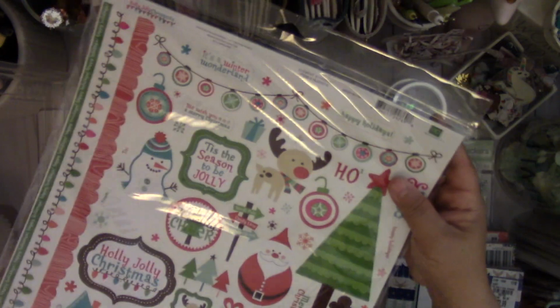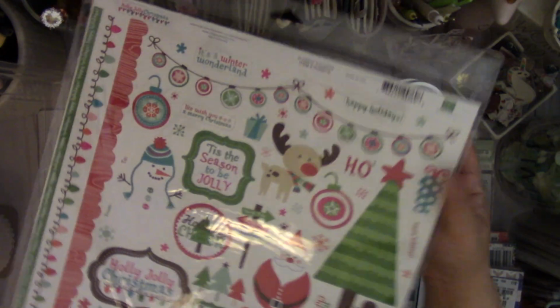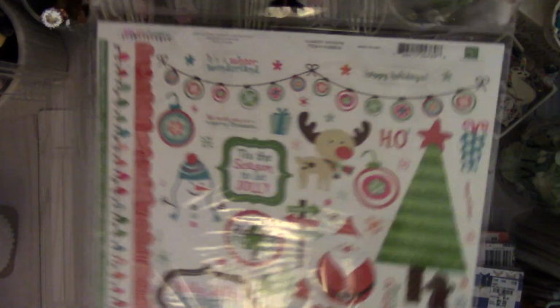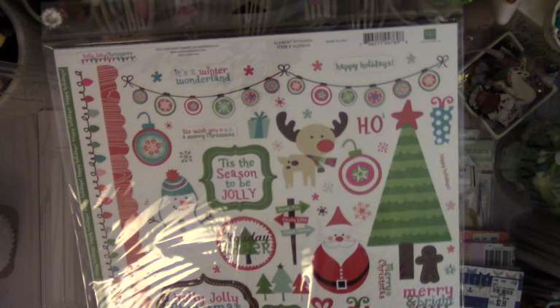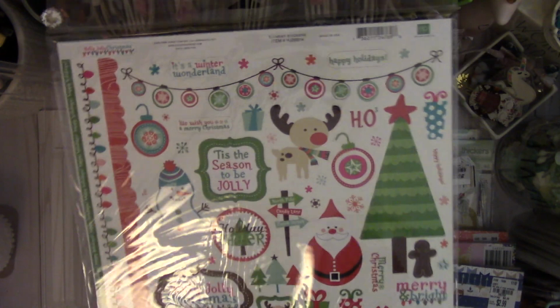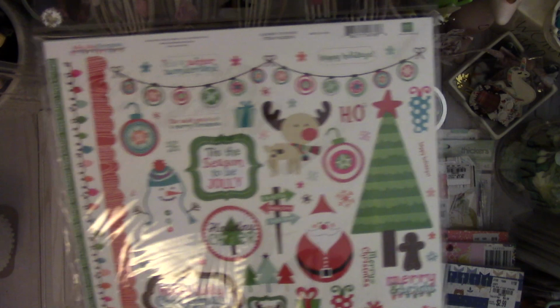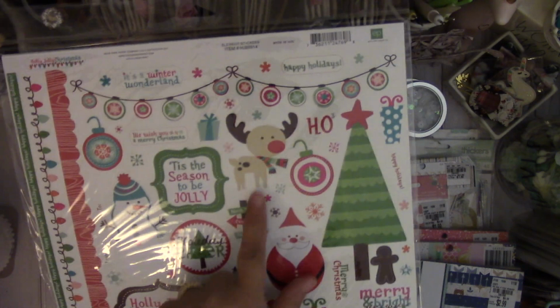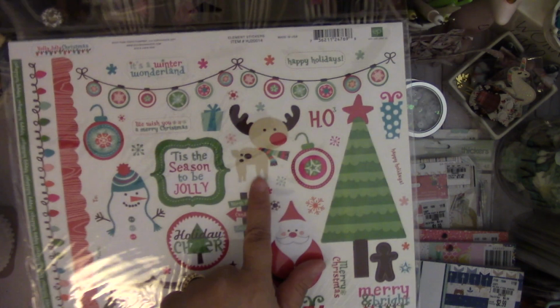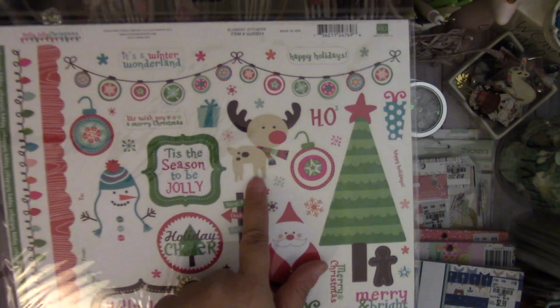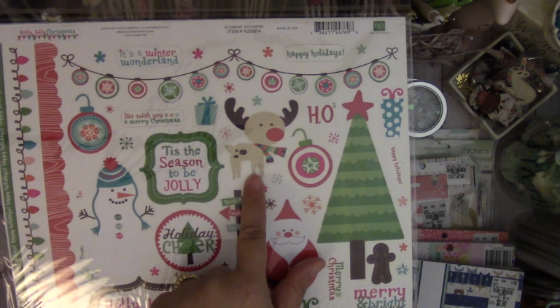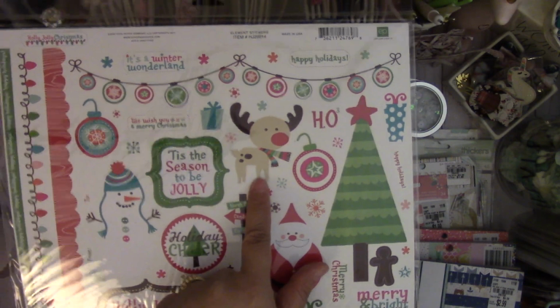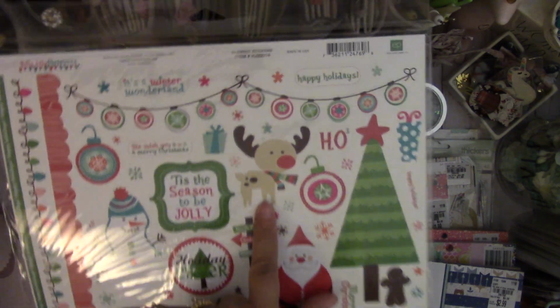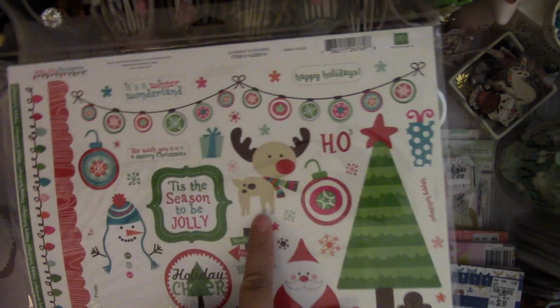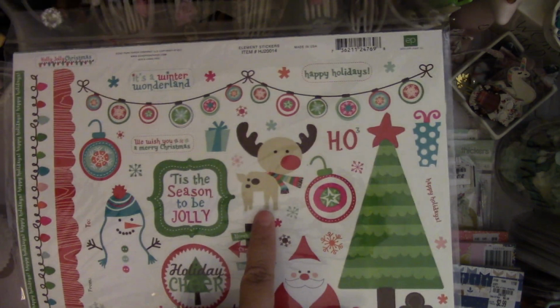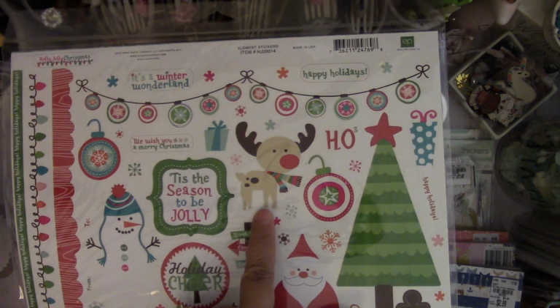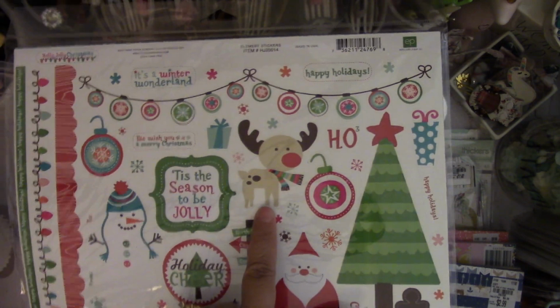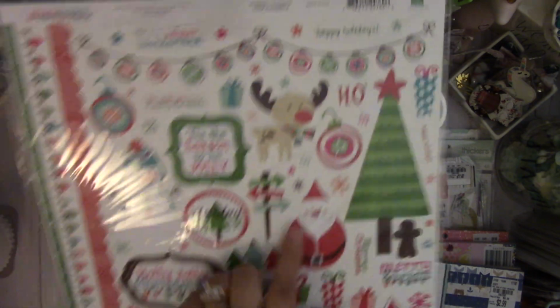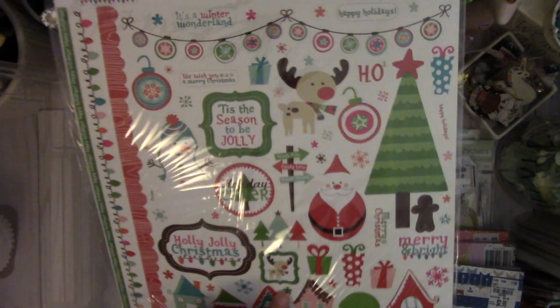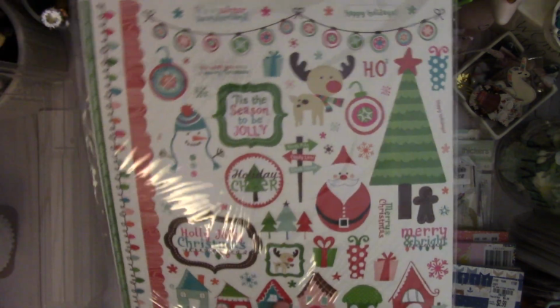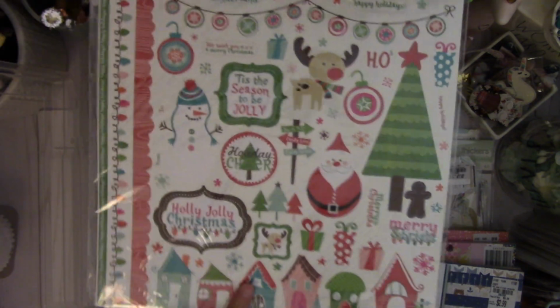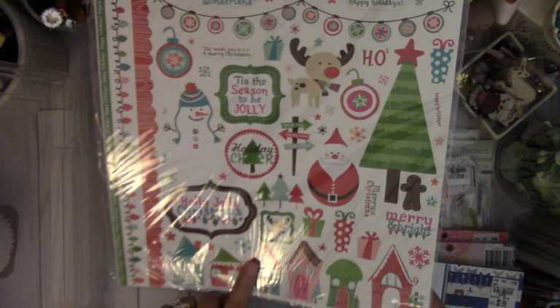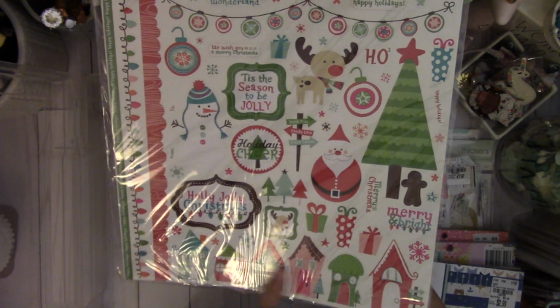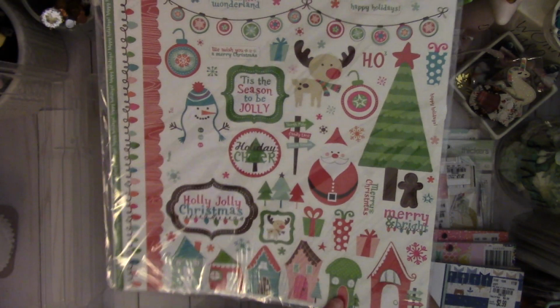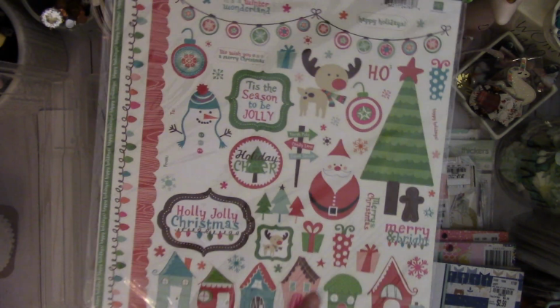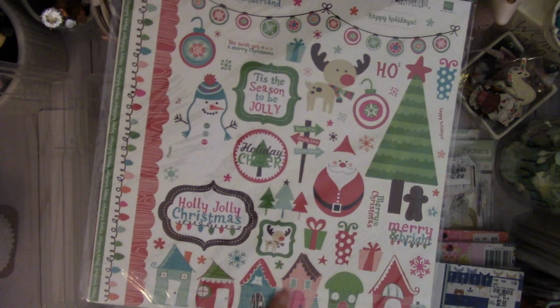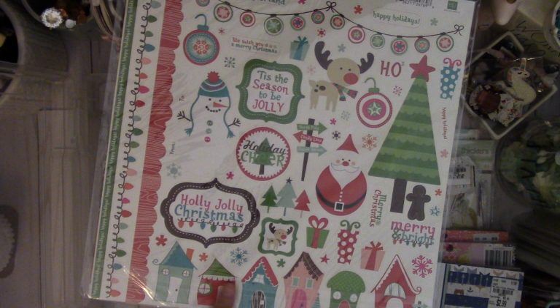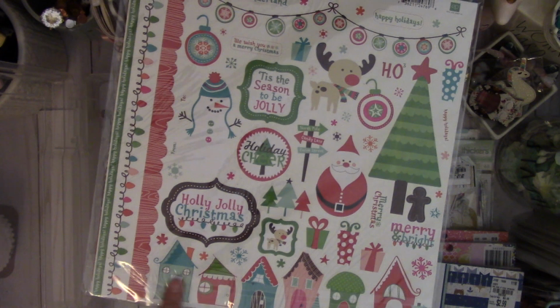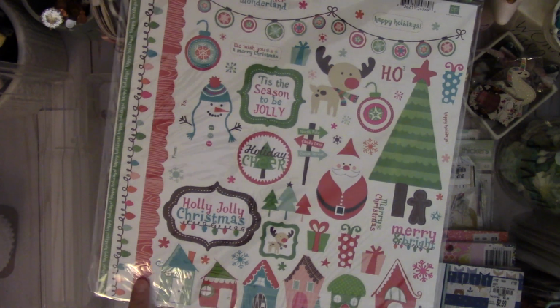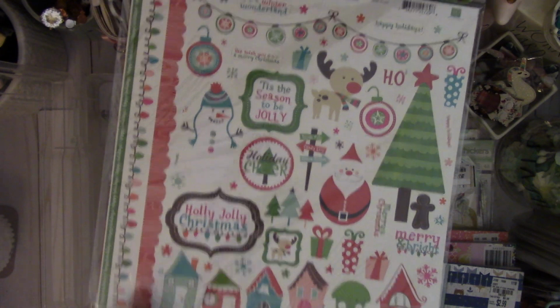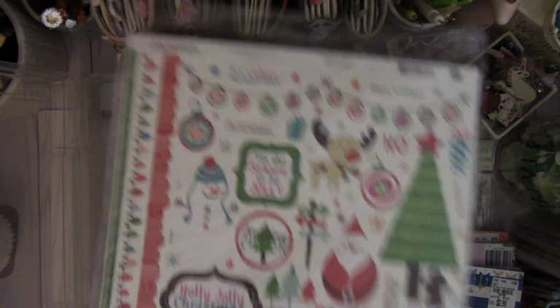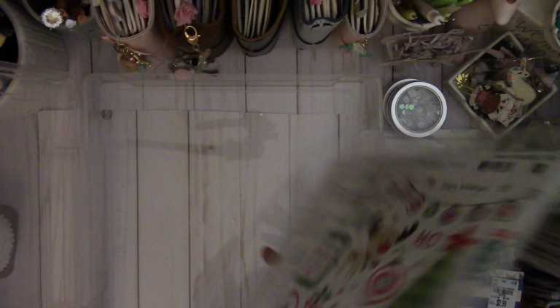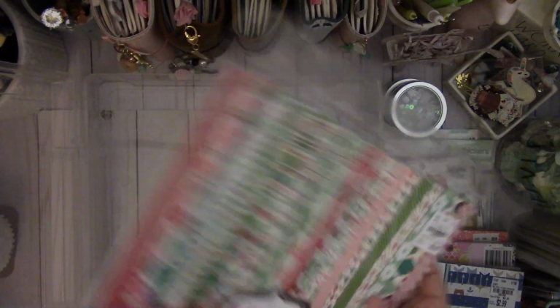And you can't say no to that cute little deer — how cute is he? And then again, those houses. Love it.